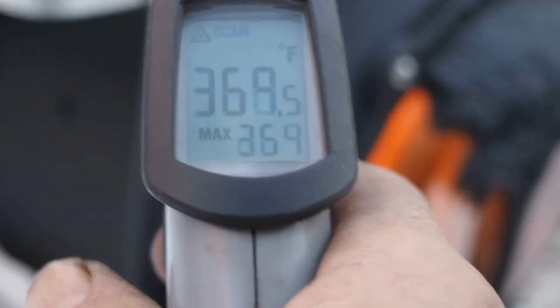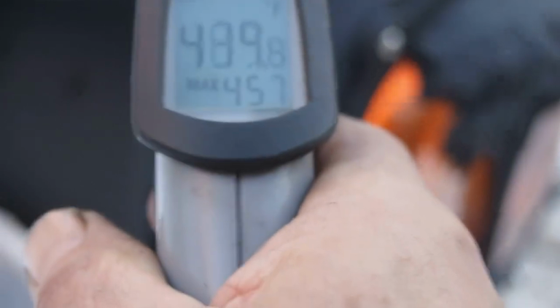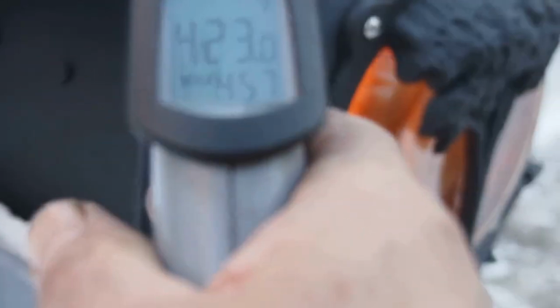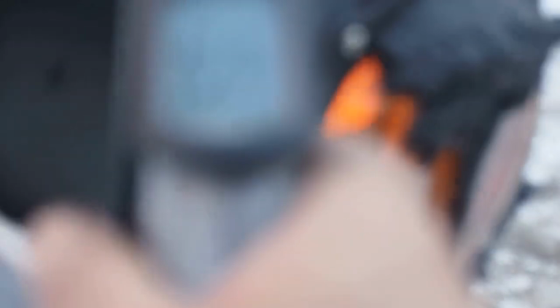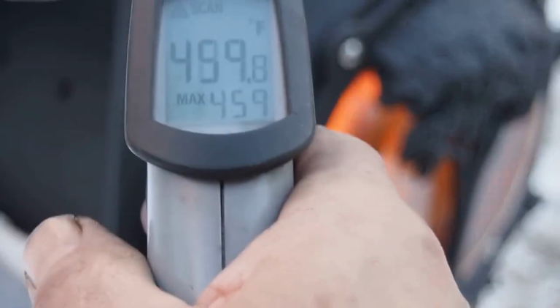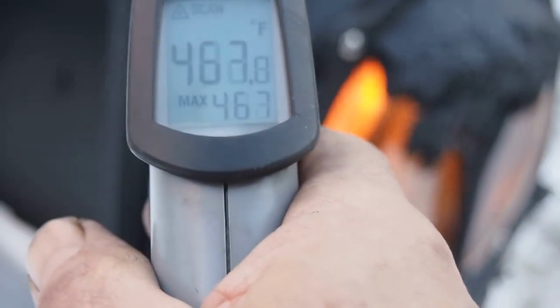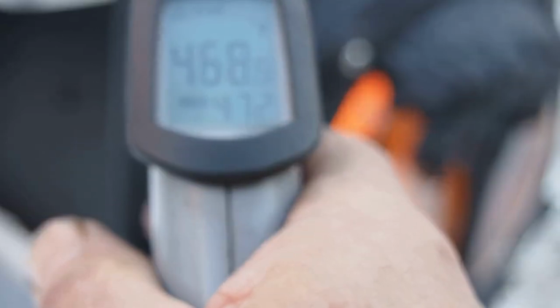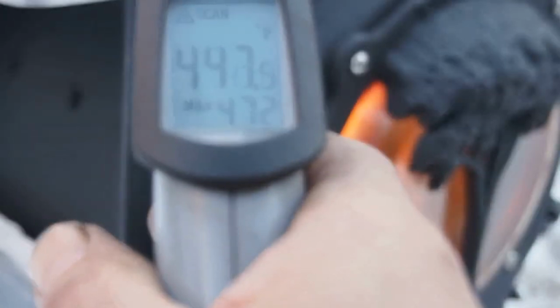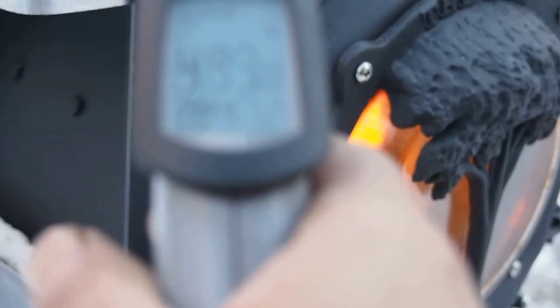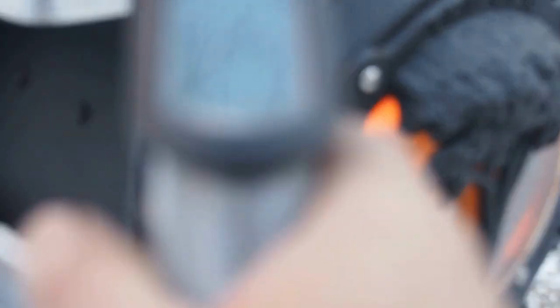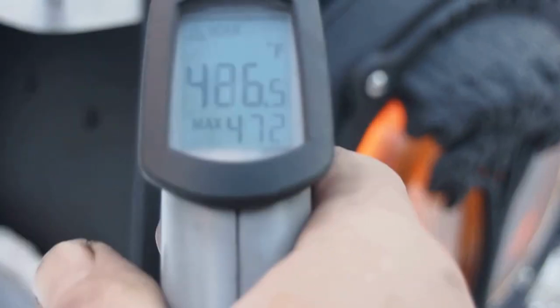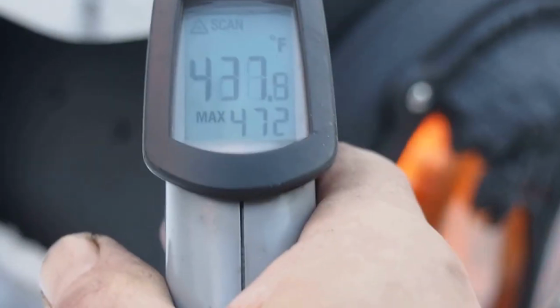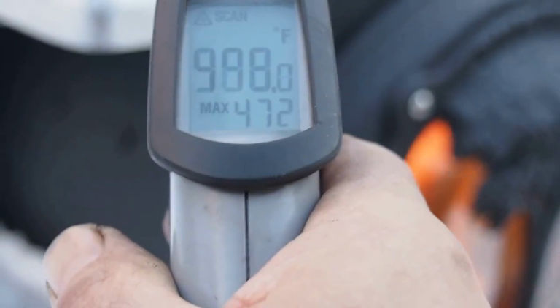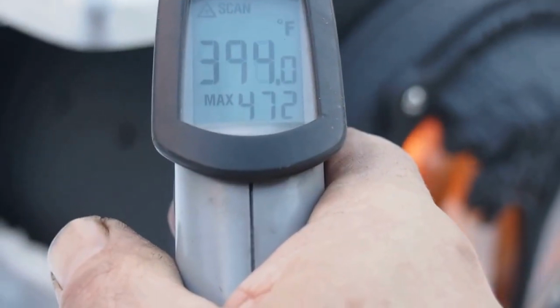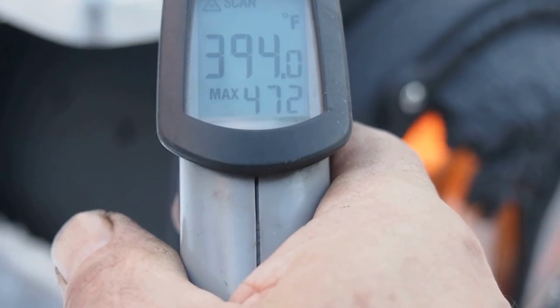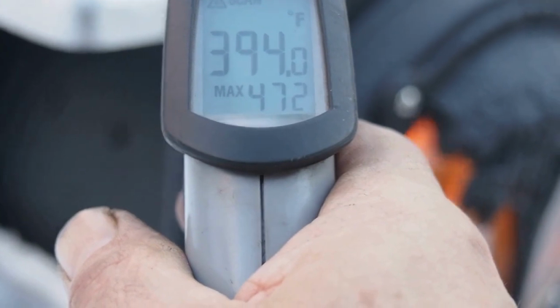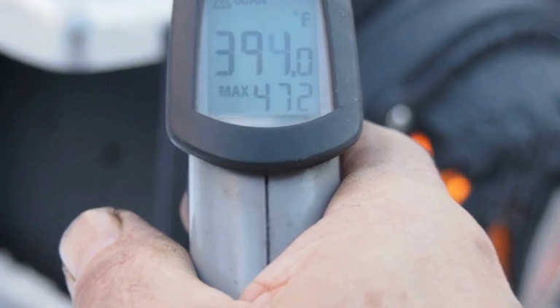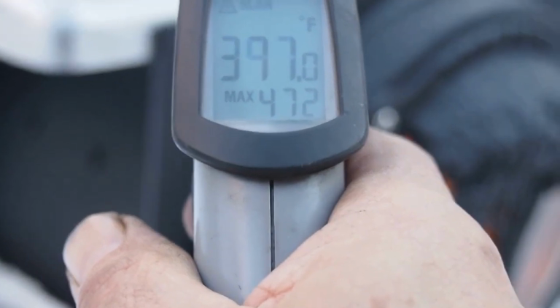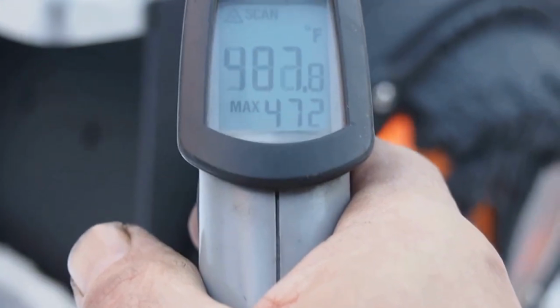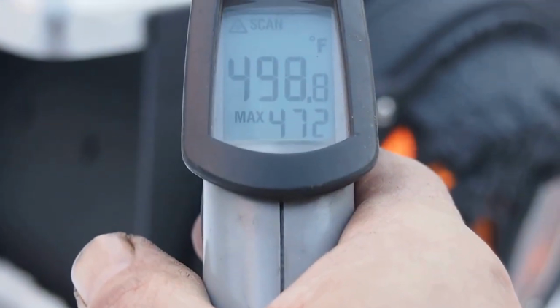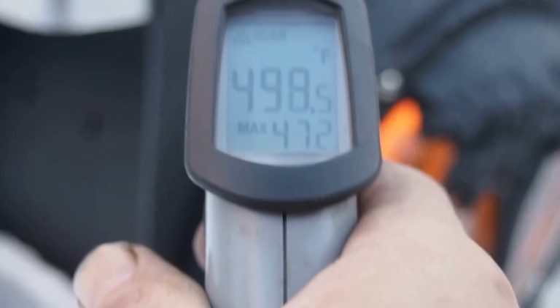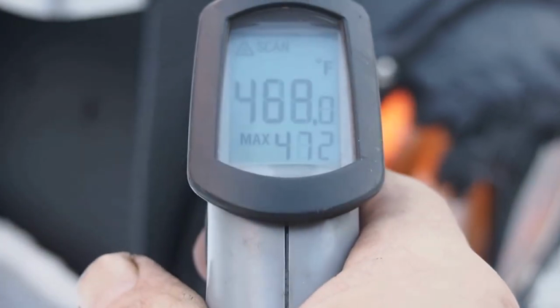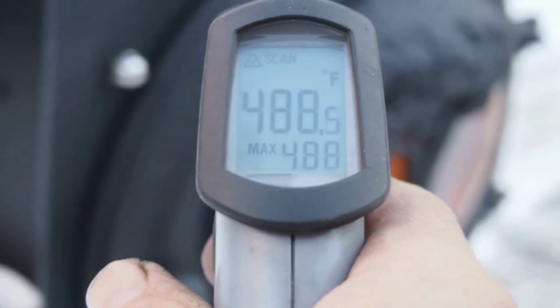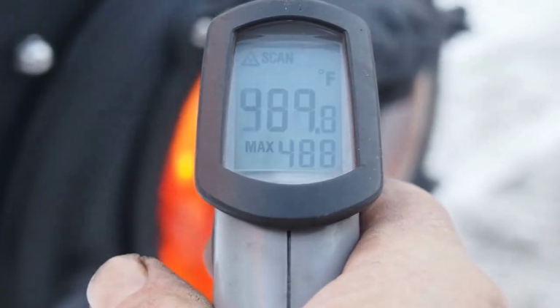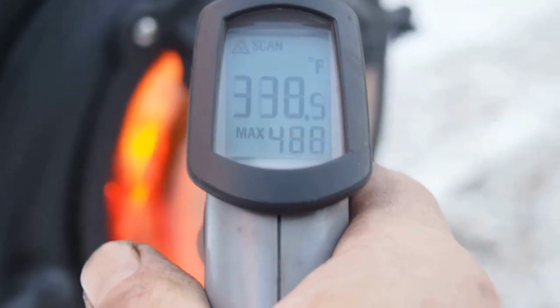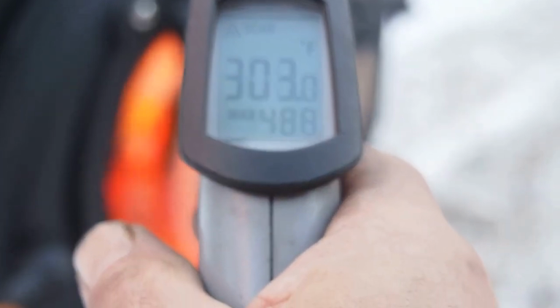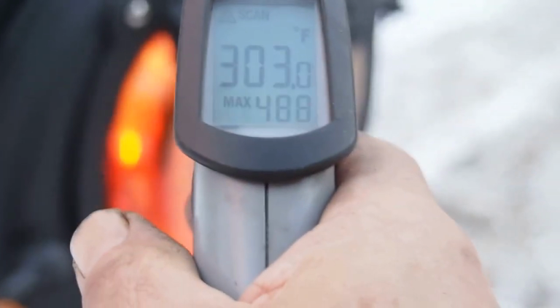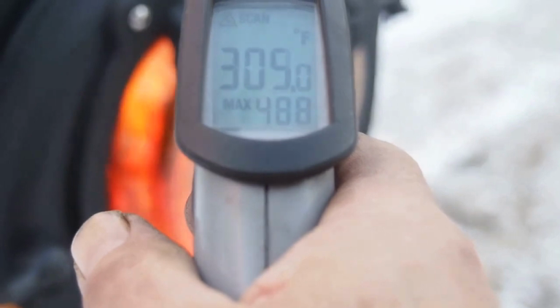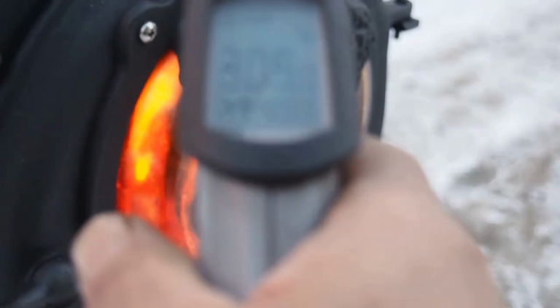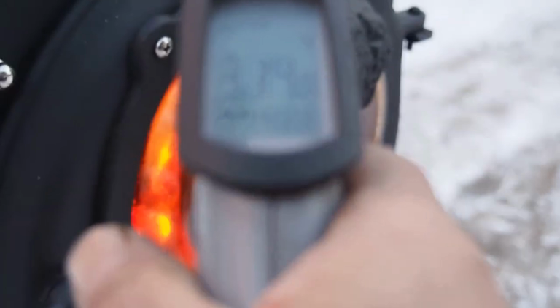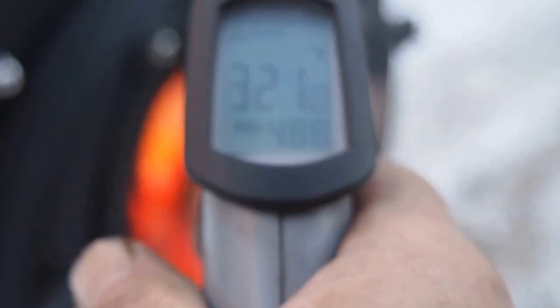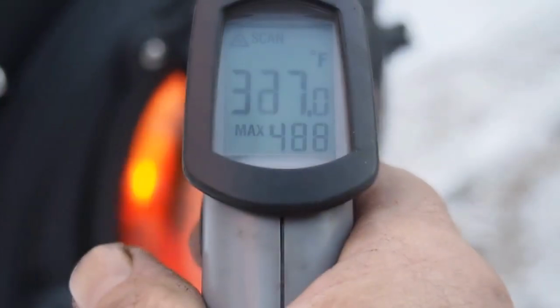This piece of steel which is welded to the barrel is reading in the 400s. The tree itself is a little over 300 degrees.